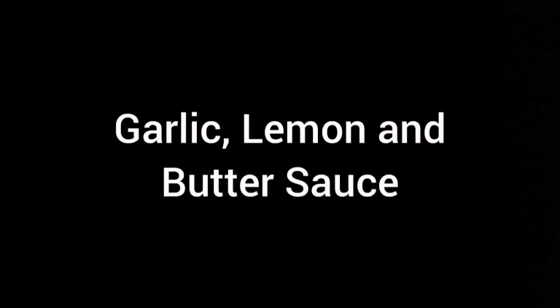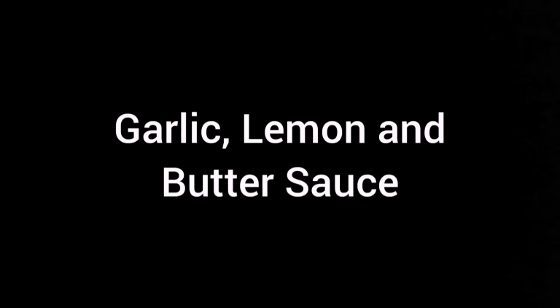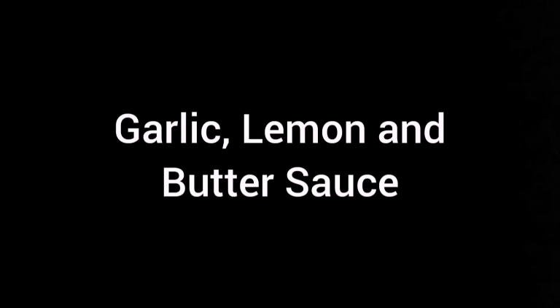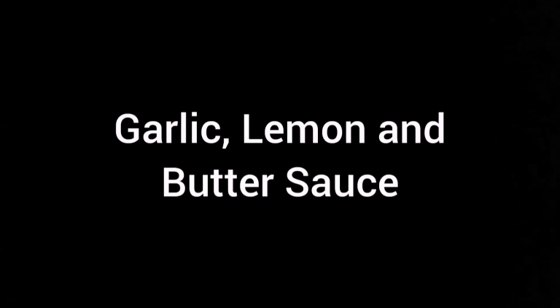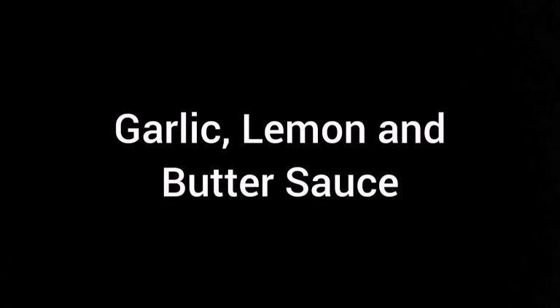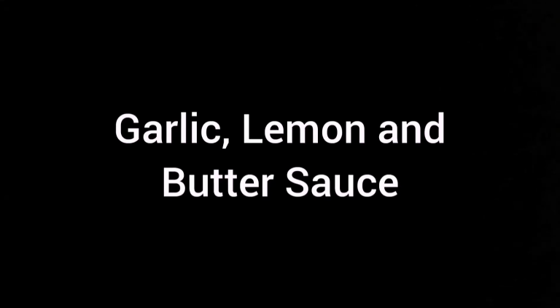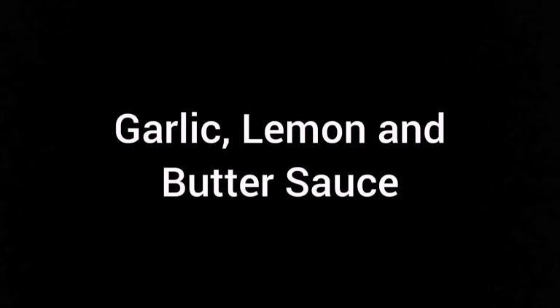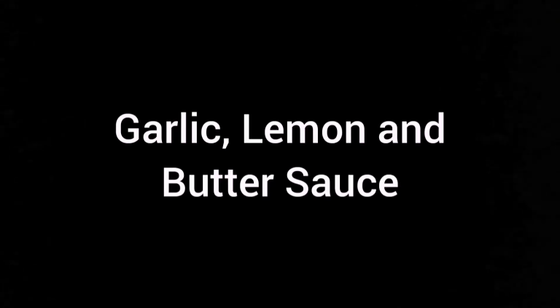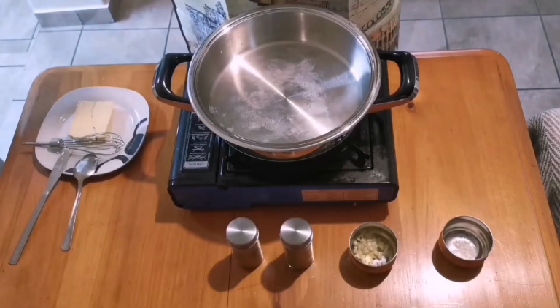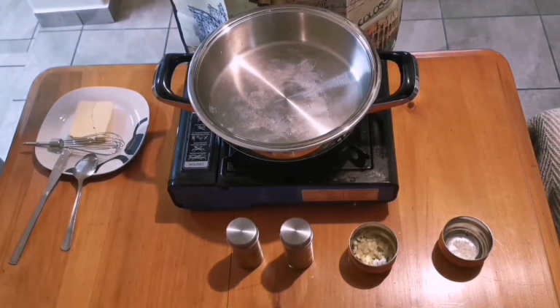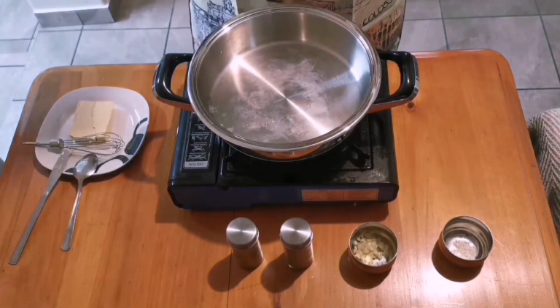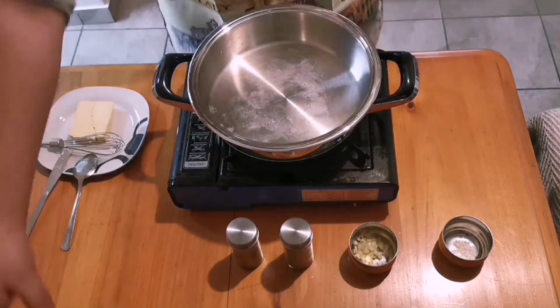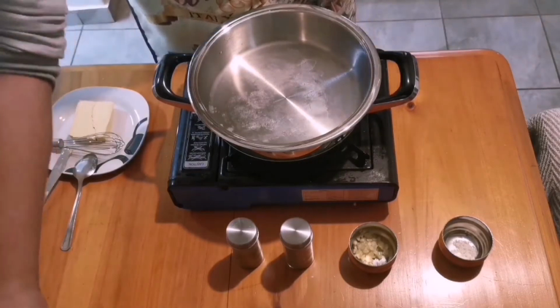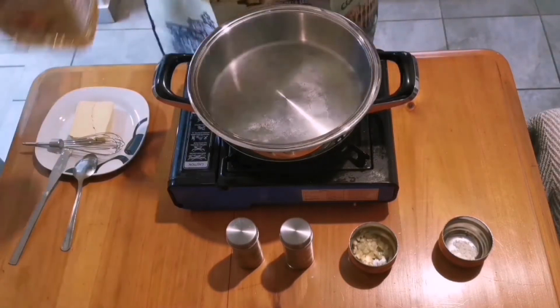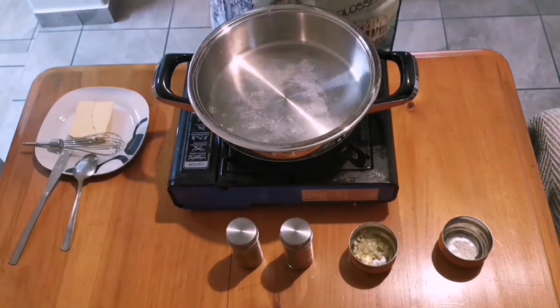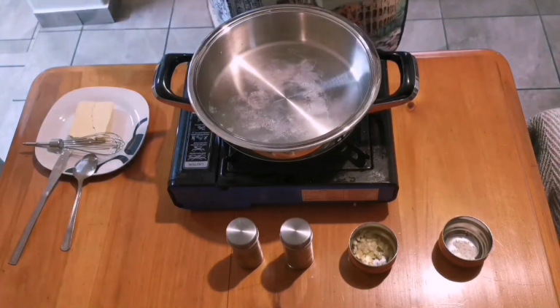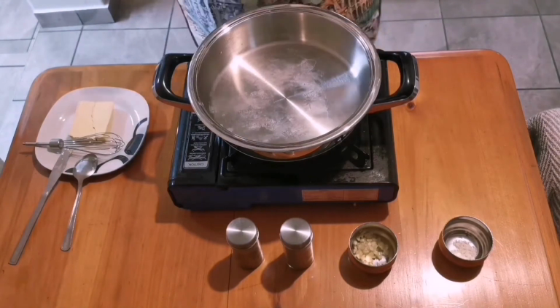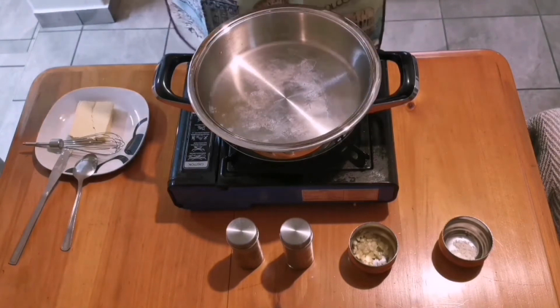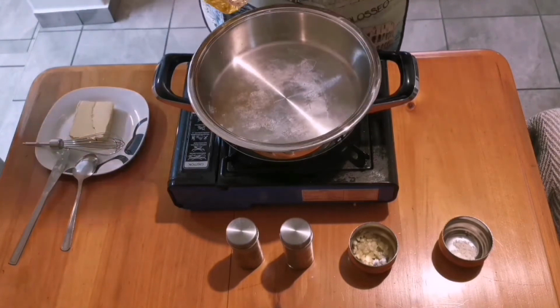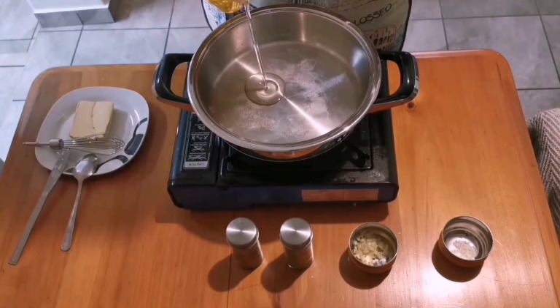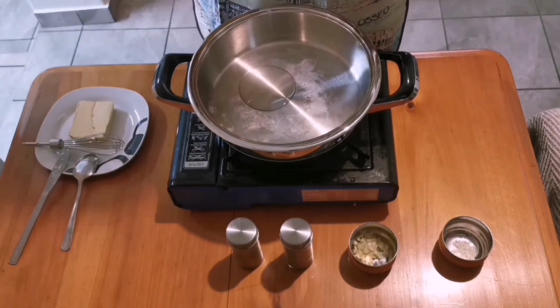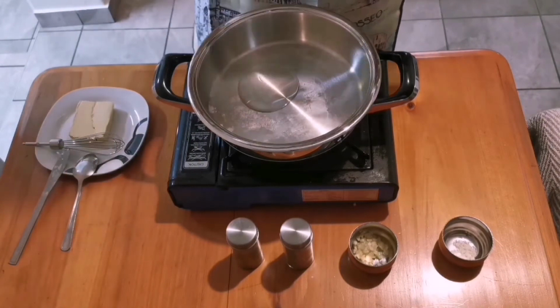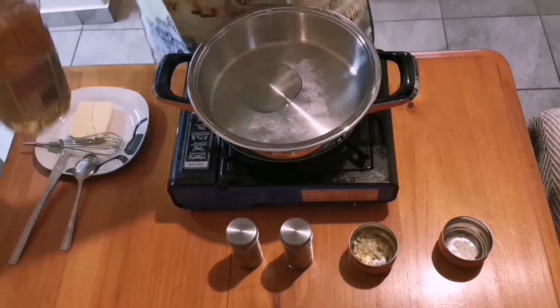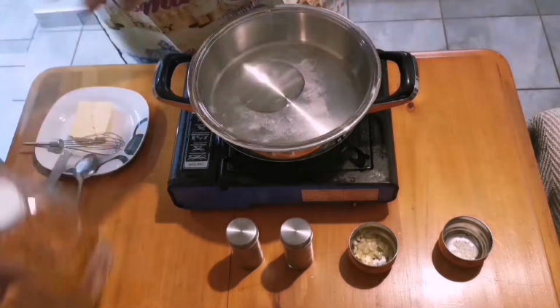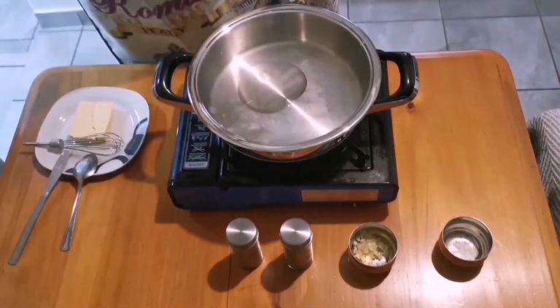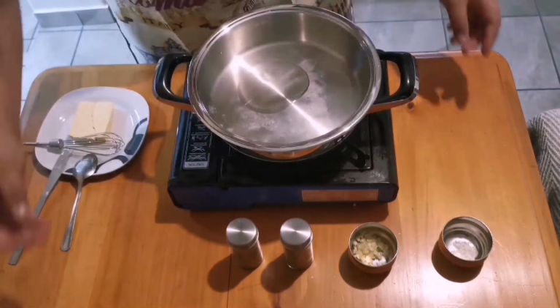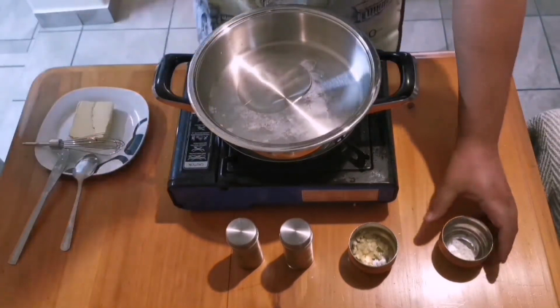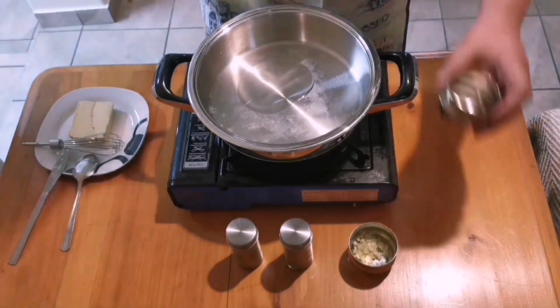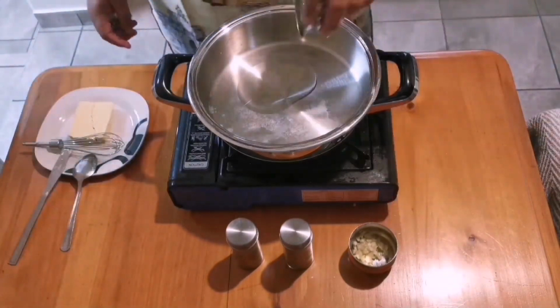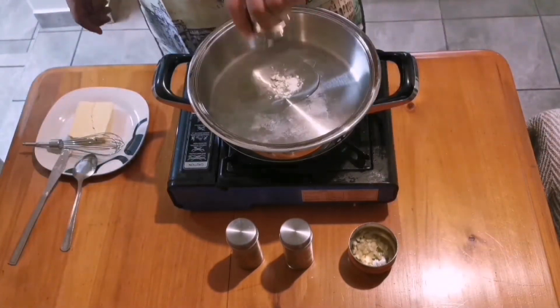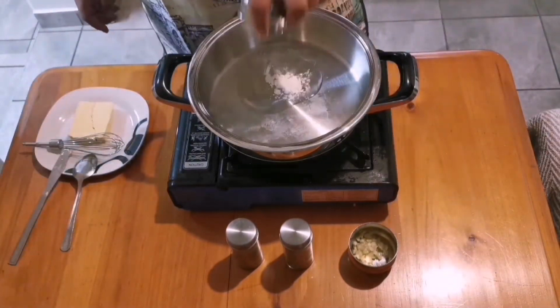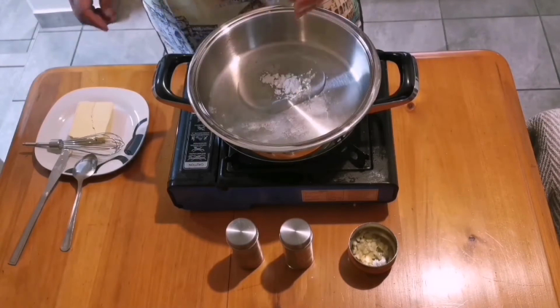Today we are making a creamy garlic lemon butter sauce. It's a bit of a mouthful but it's very simple and really quick. Truth be told it took a total of six to seven minutes to finish all of this.